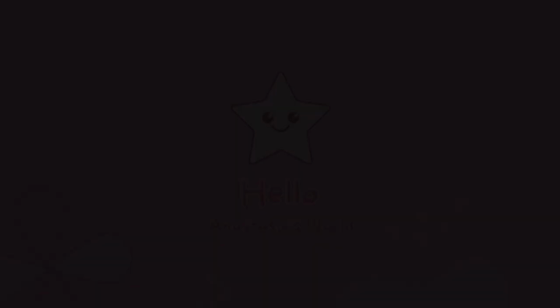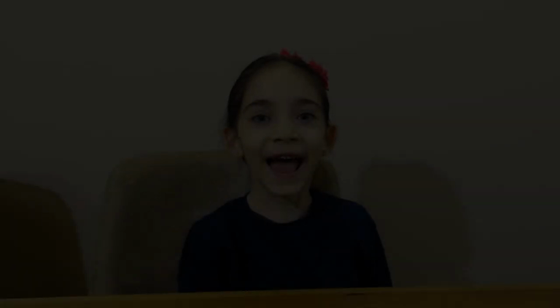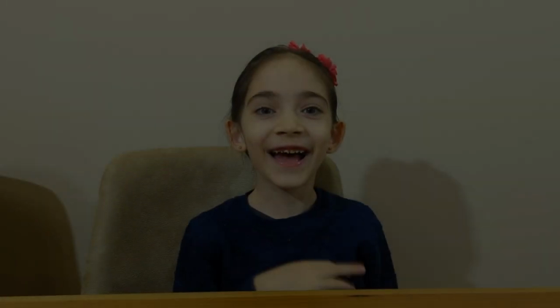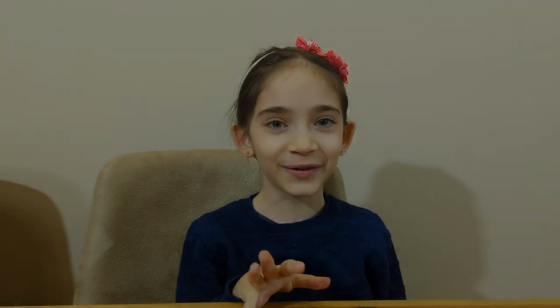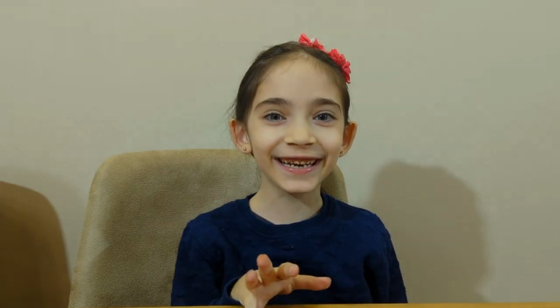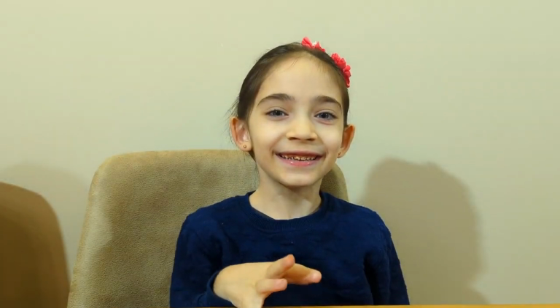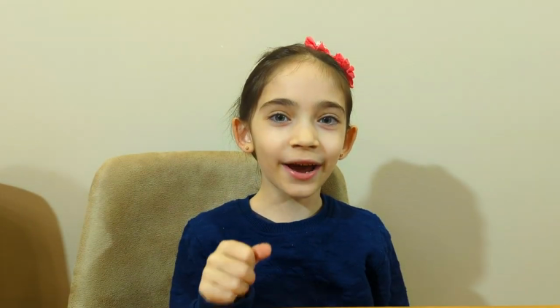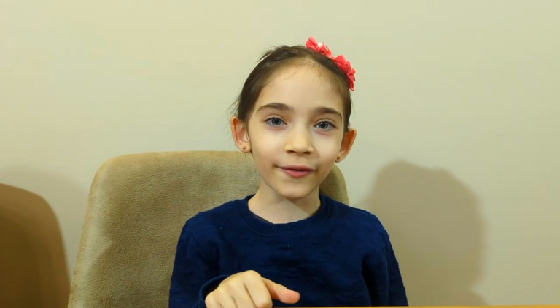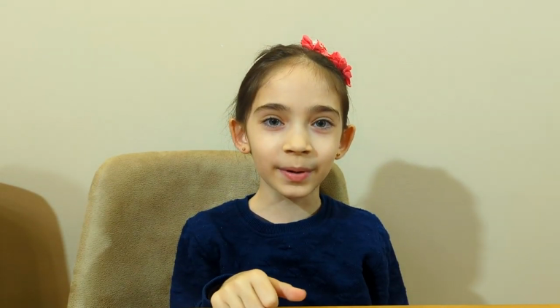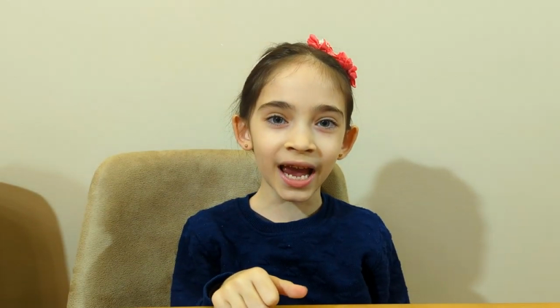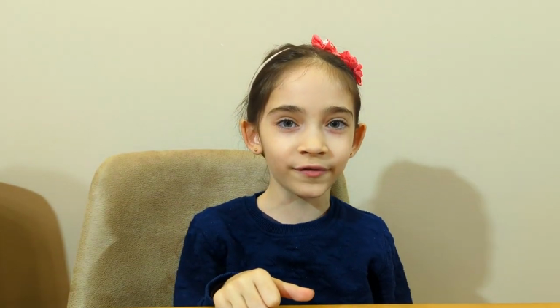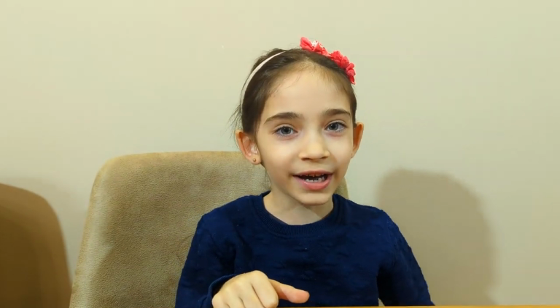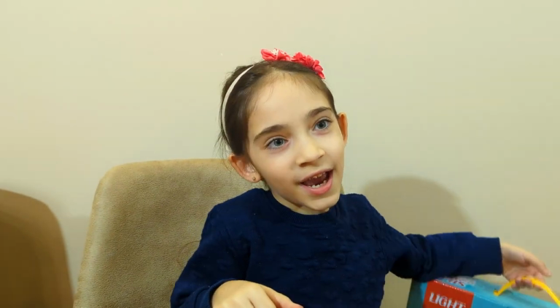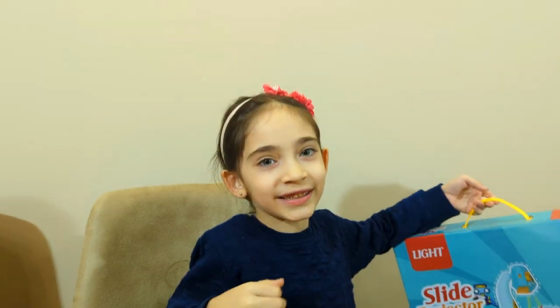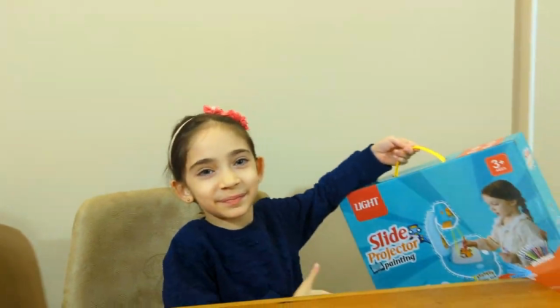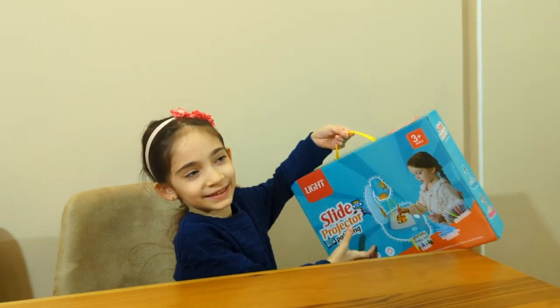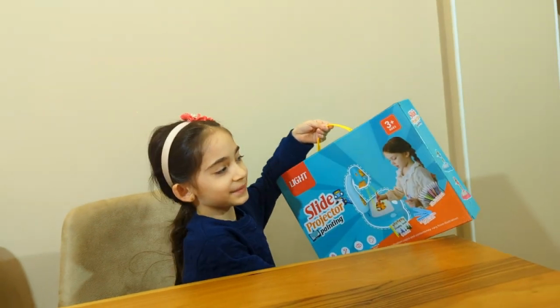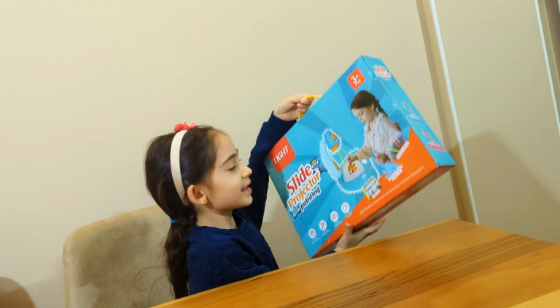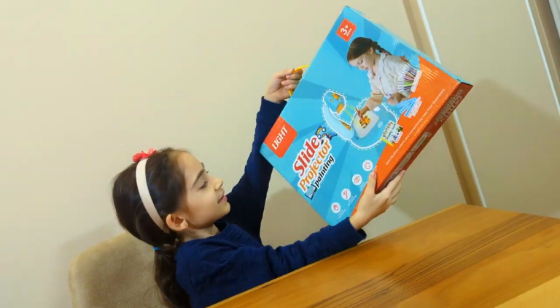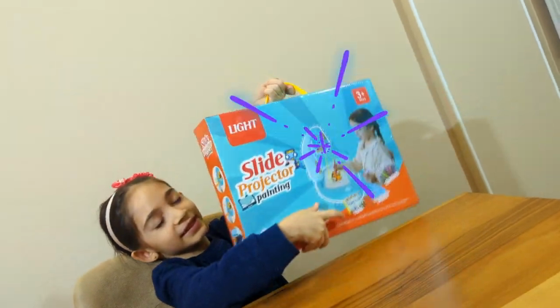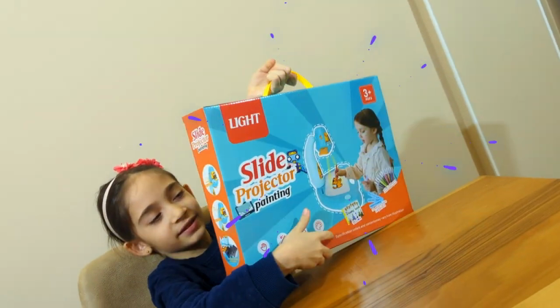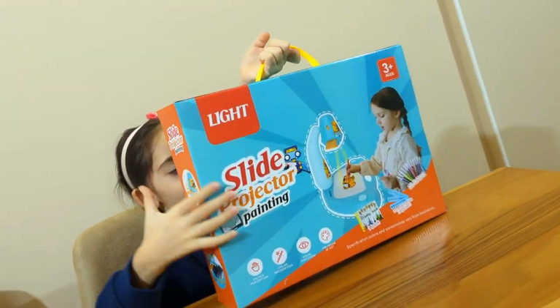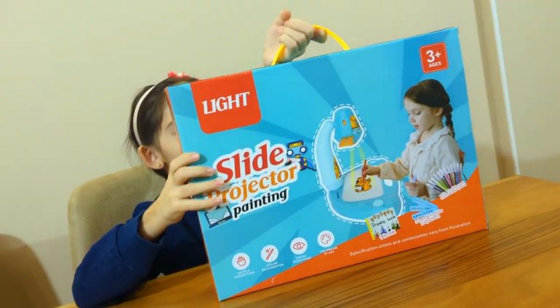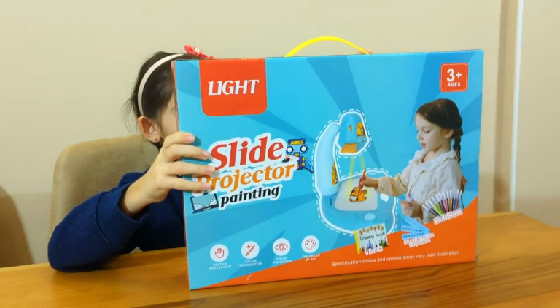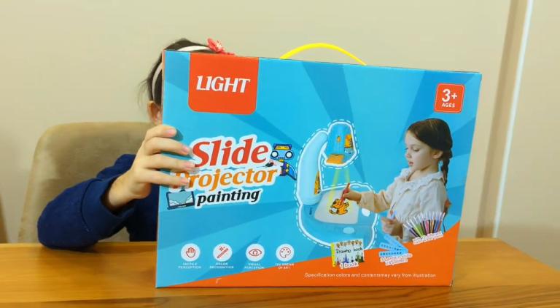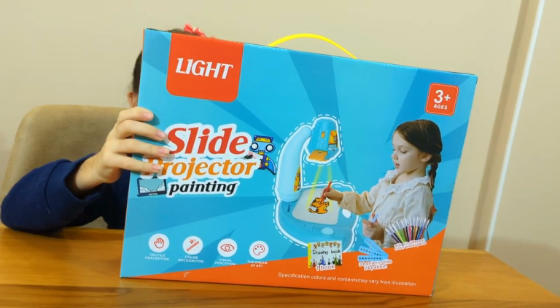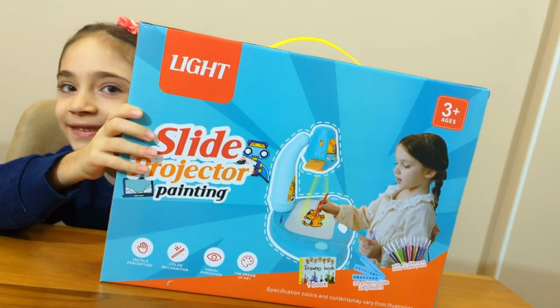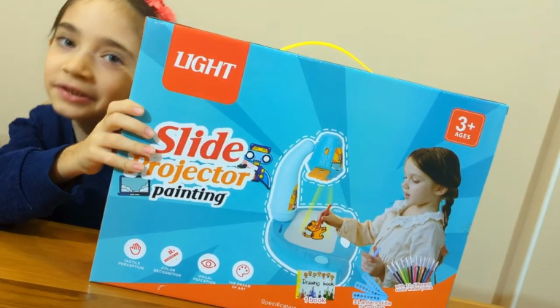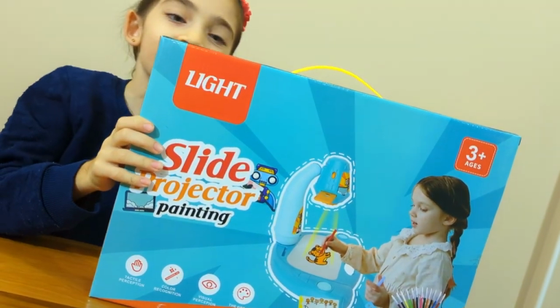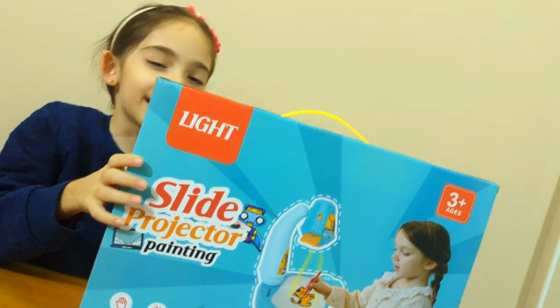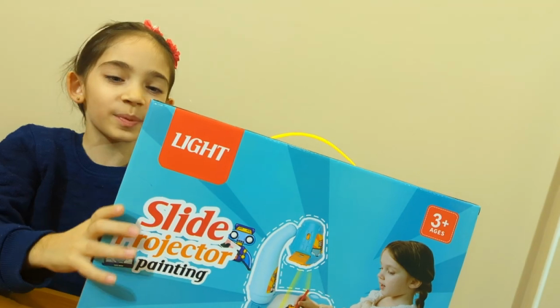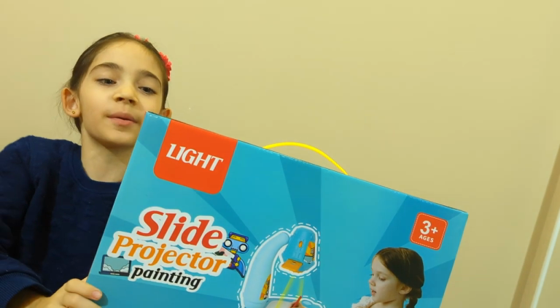Hello everyone. Today we are going to be playing with my Christmas present. This is a slide projector painting. Let's open it up.